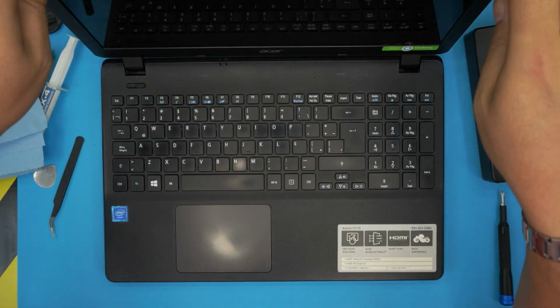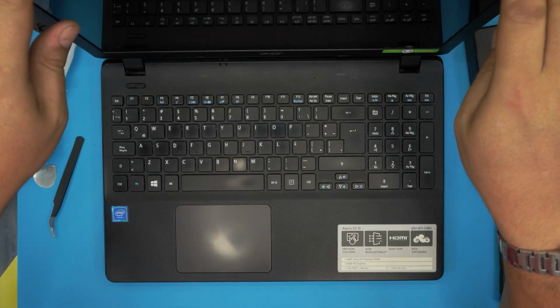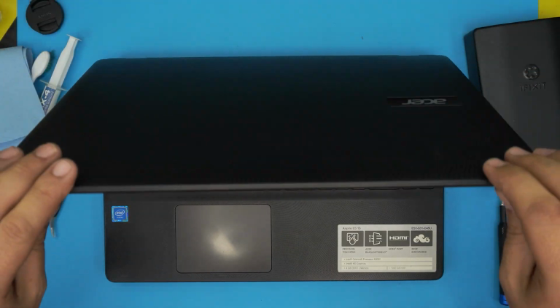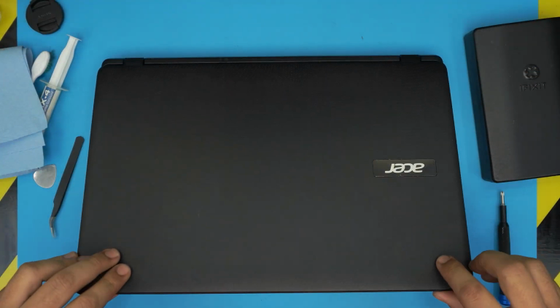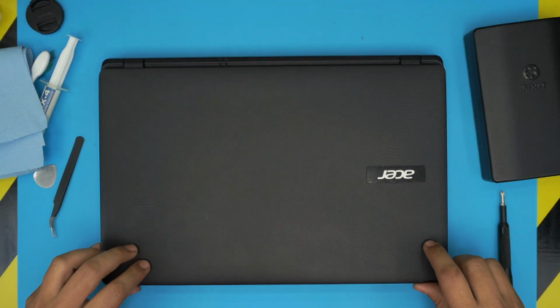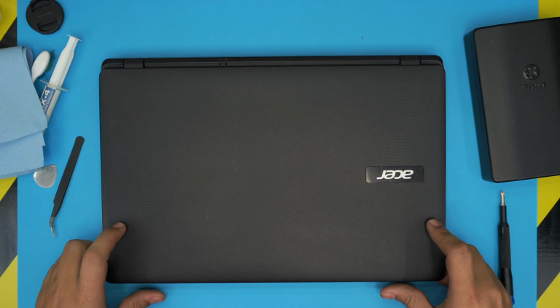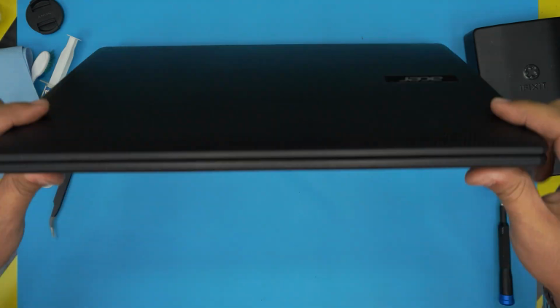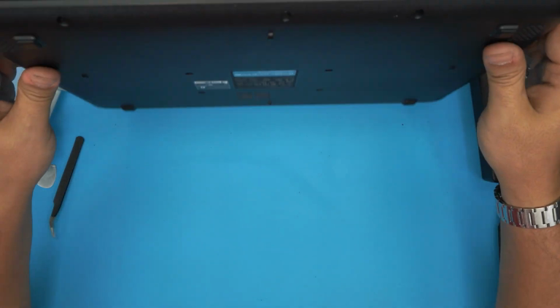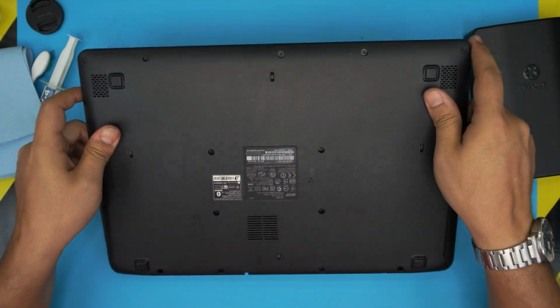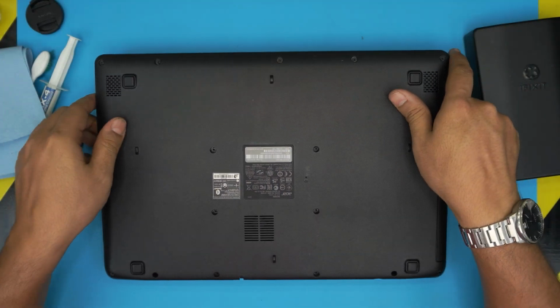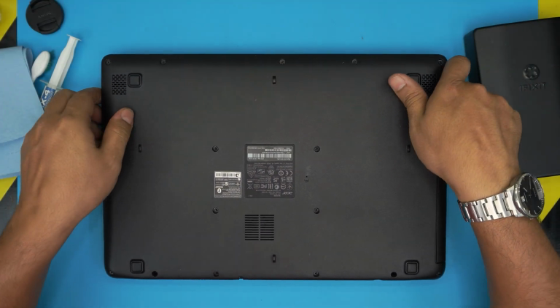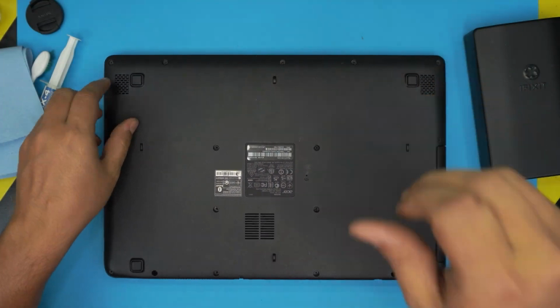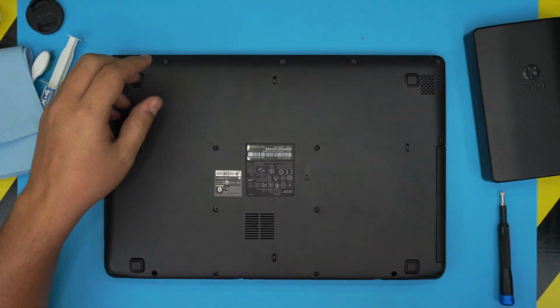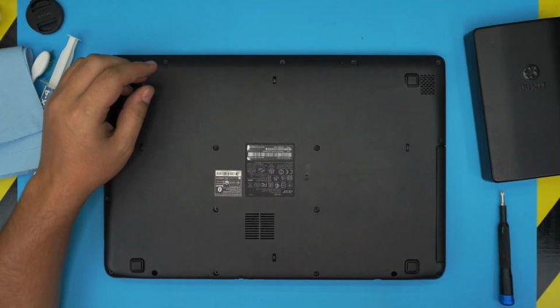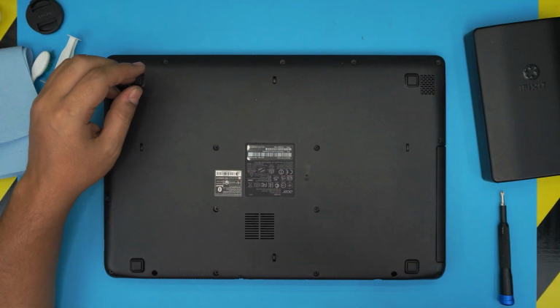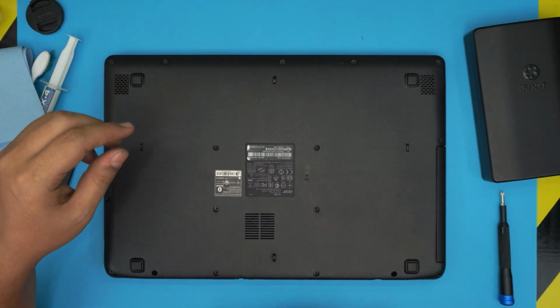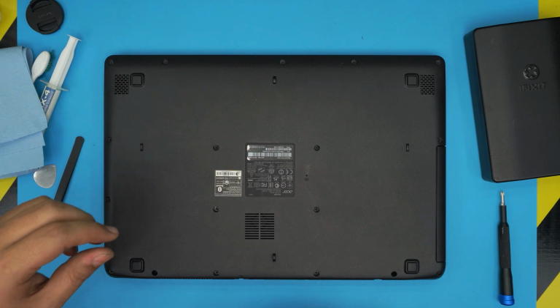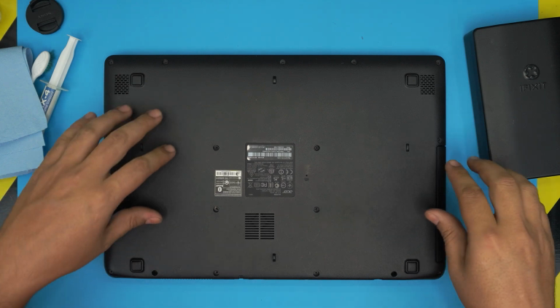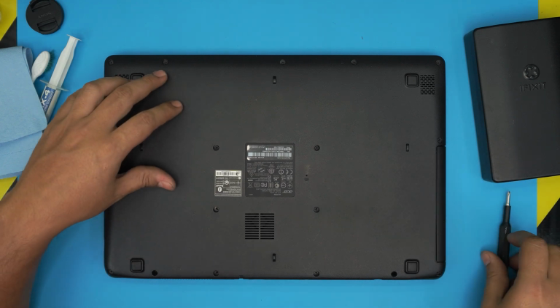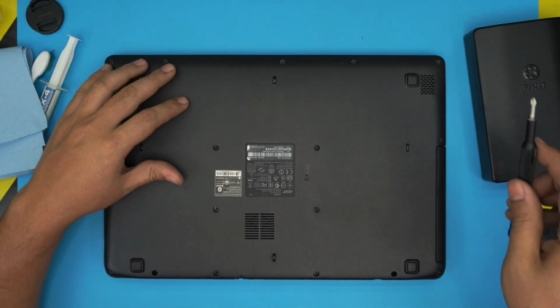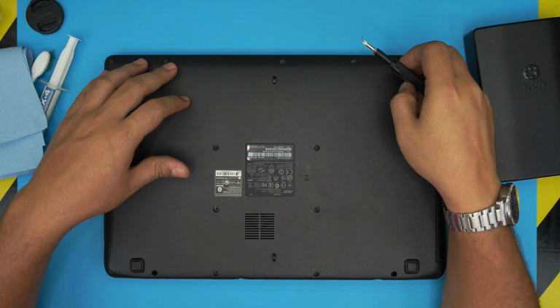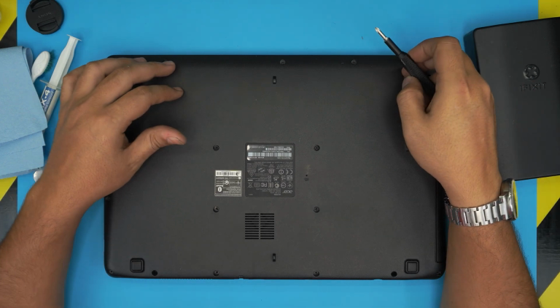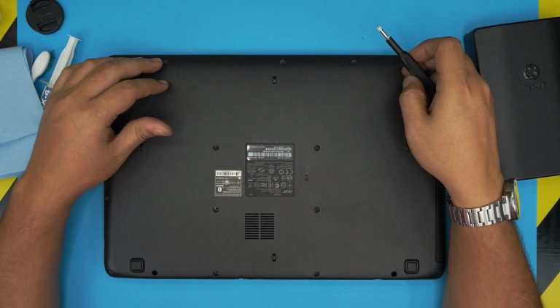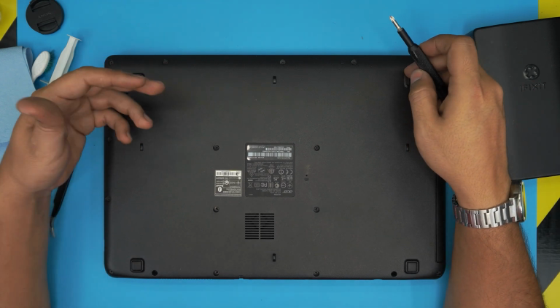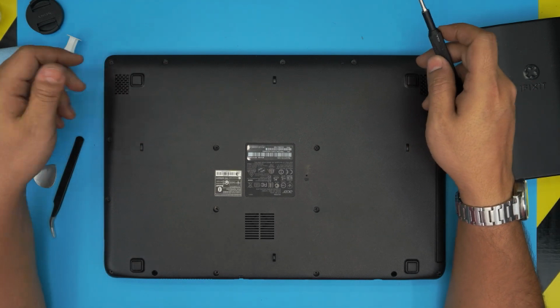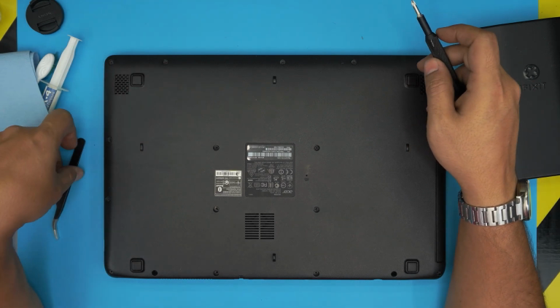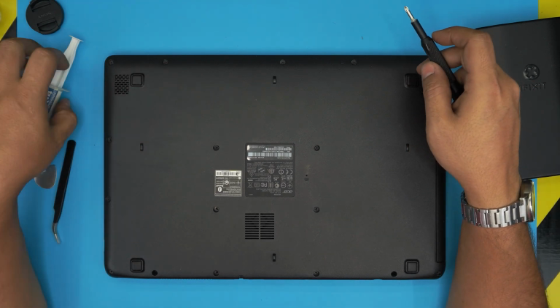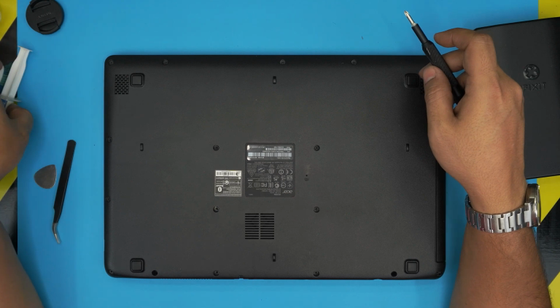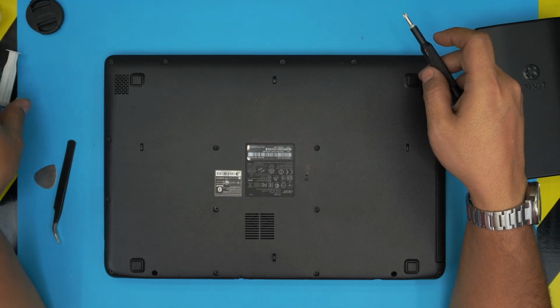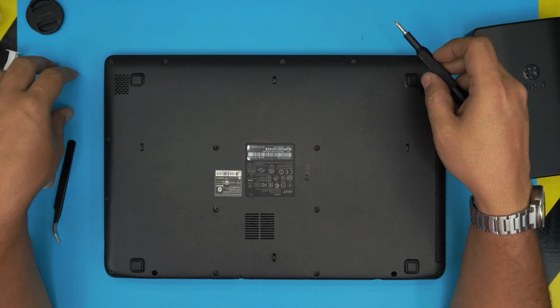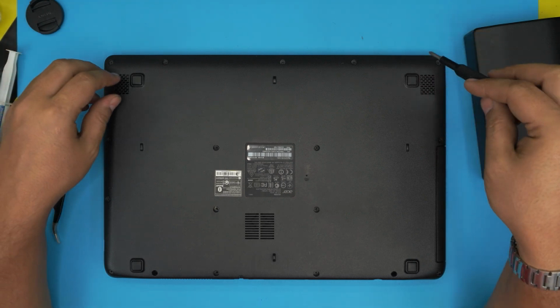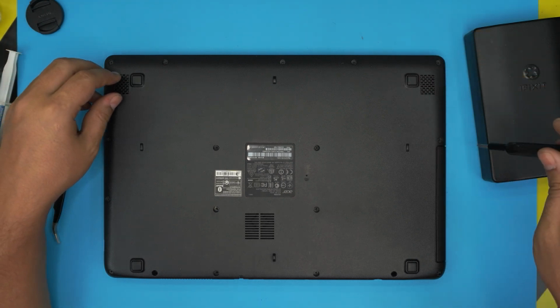Now power off the laptop and flip it upside down. On the bottom cover you're going to see a whole bunch of screws. All these screws are the same size and height, so don't worry about mismatching them — just remove all of them and keep them in one single pile.